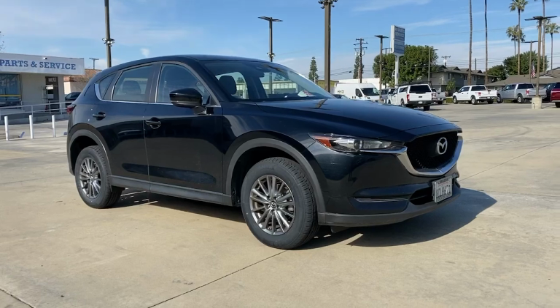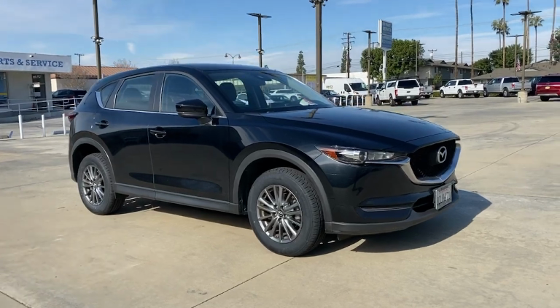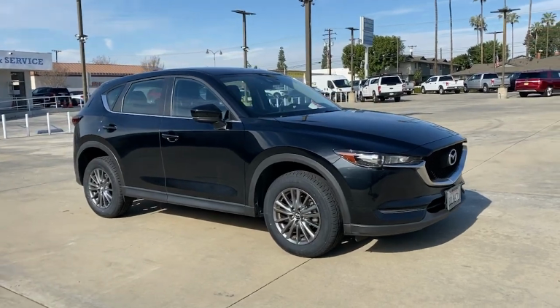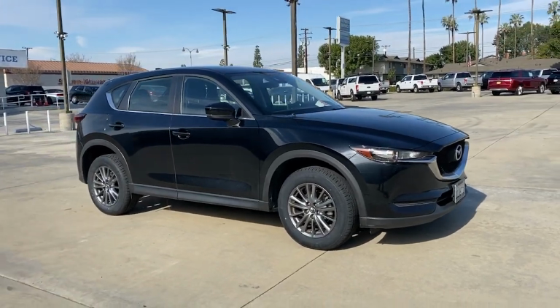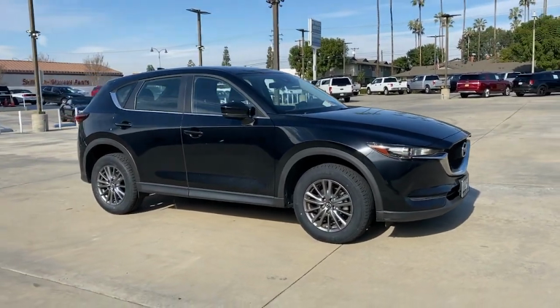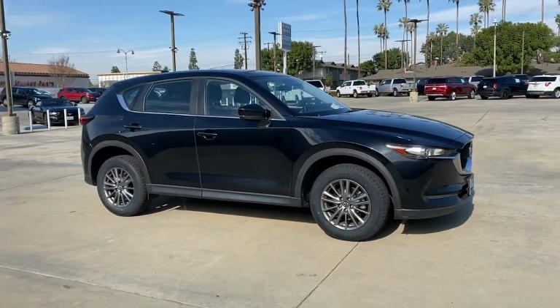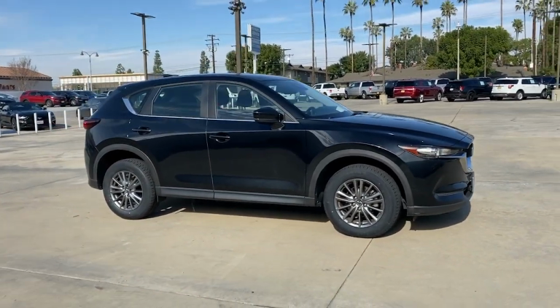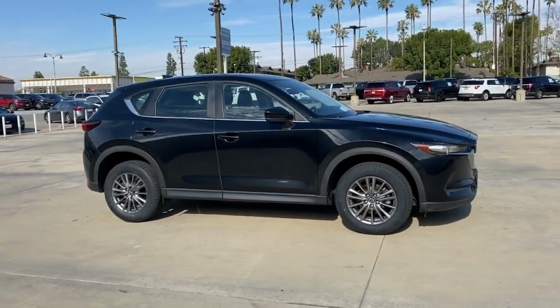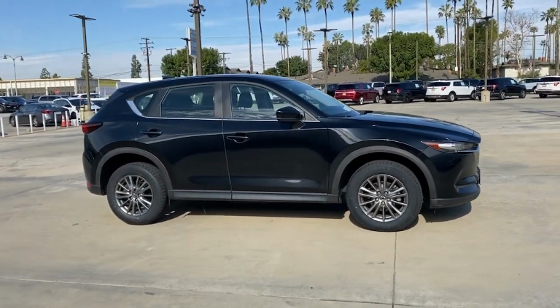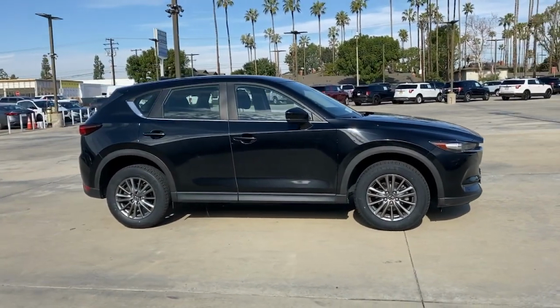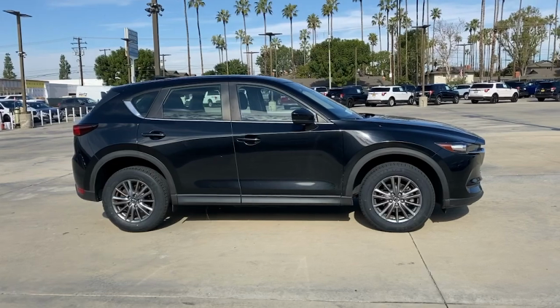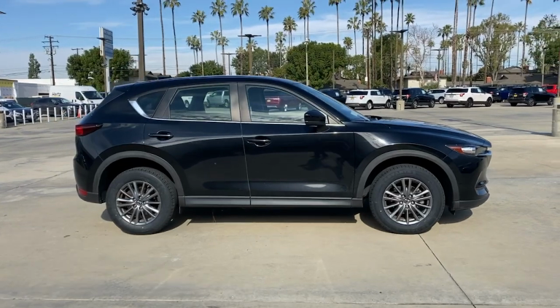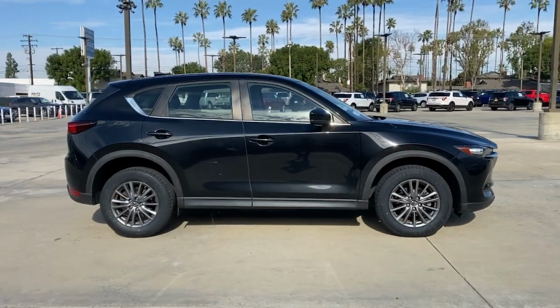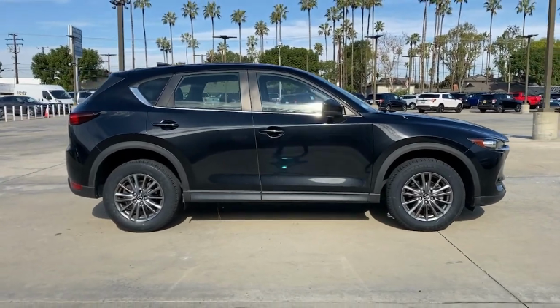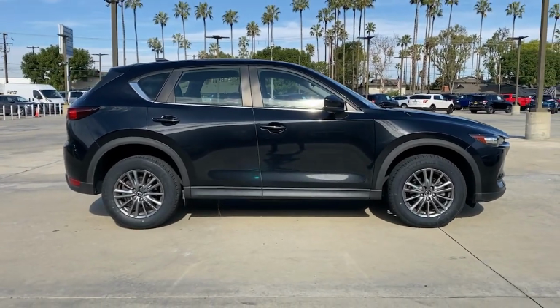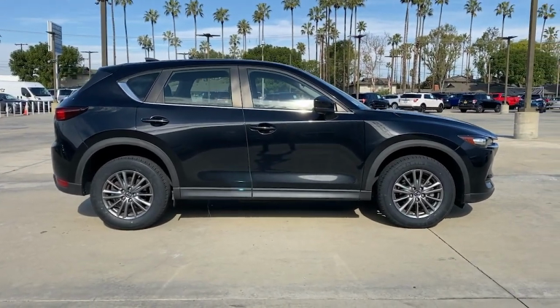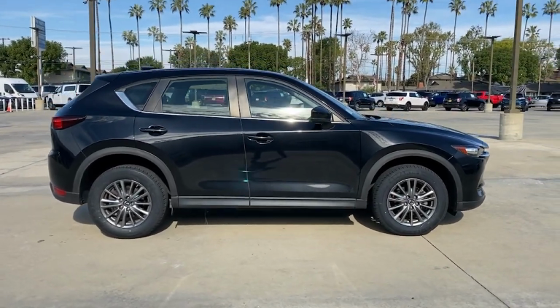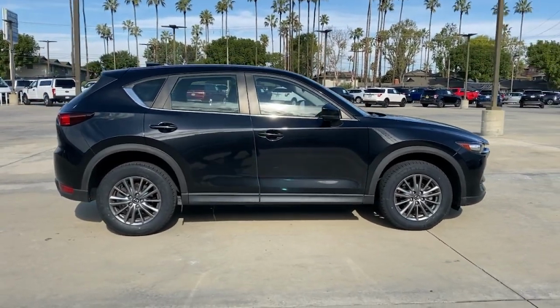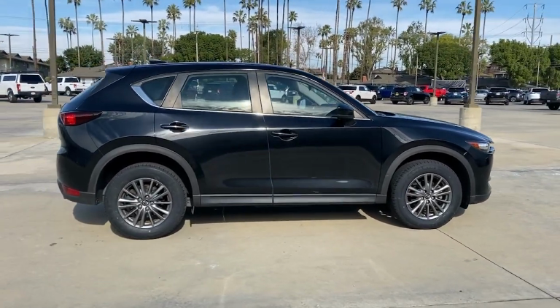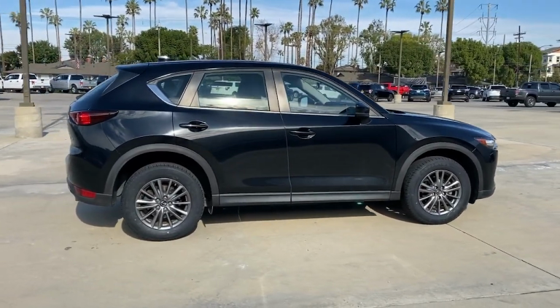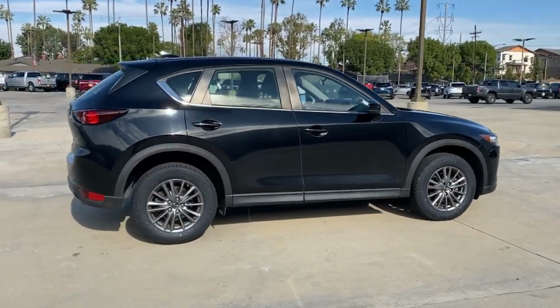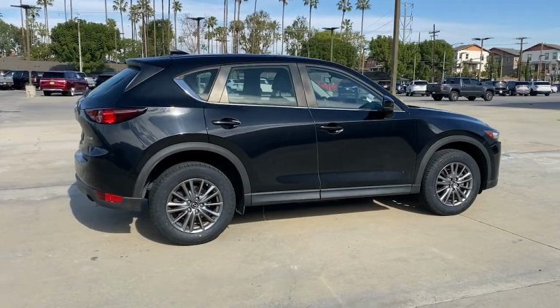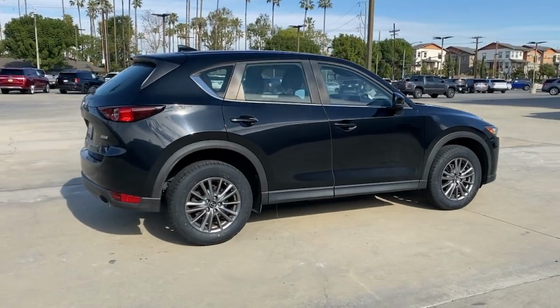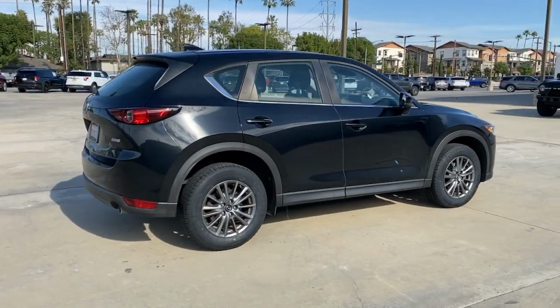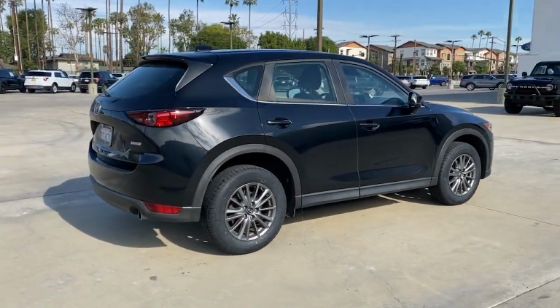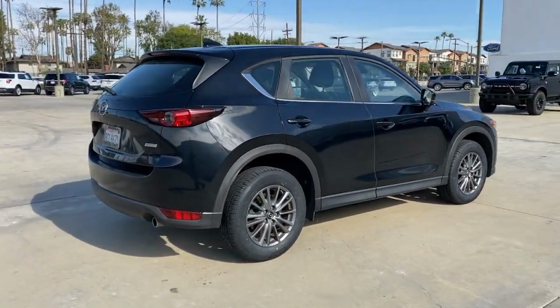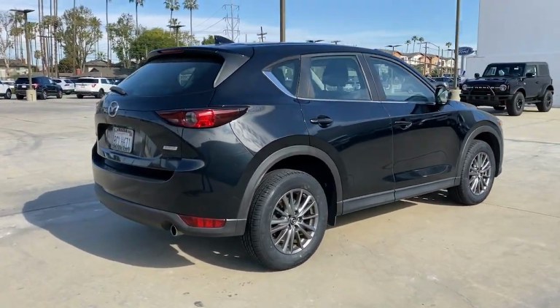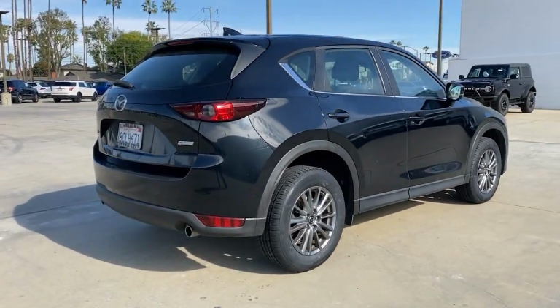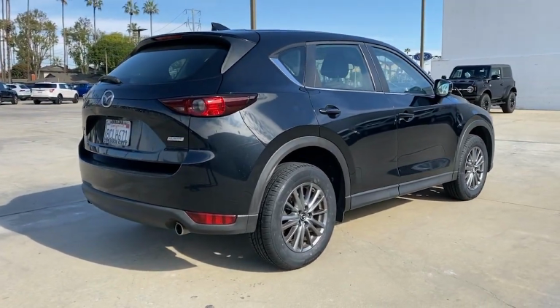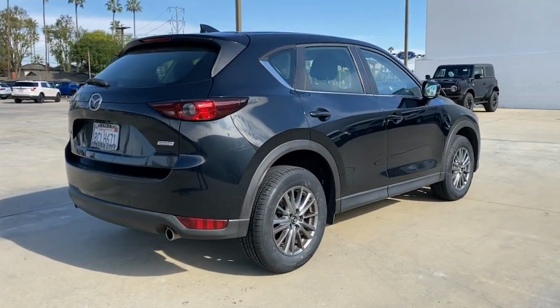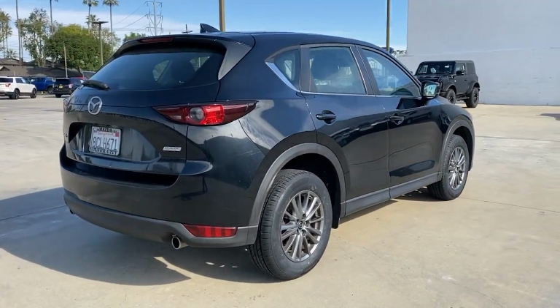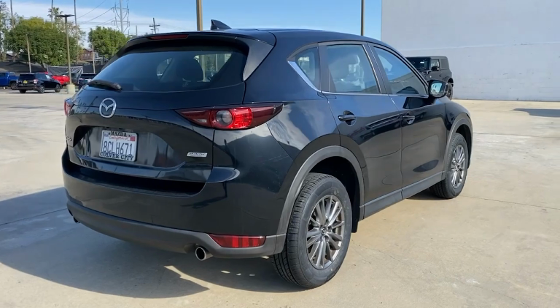Take a moment to check out the 2018 Mazda CX-5. With less than 40,000 miles on the odometer, this vehicle provides excellent value. Here's a stylish CX-5, the SUV that puts your comfort at center stage.